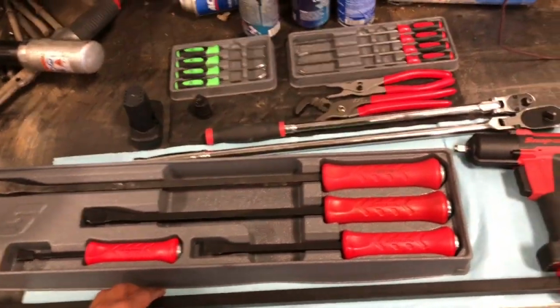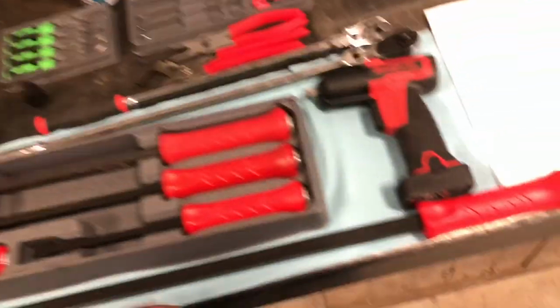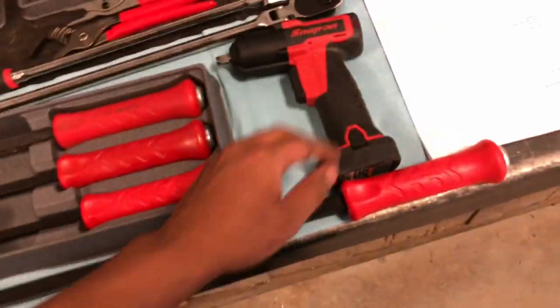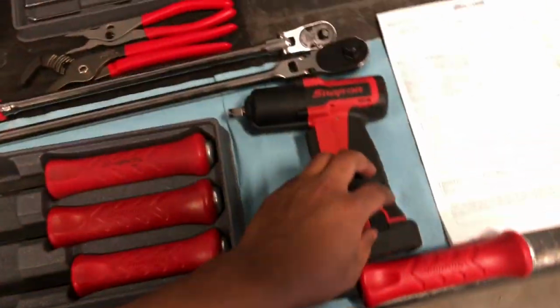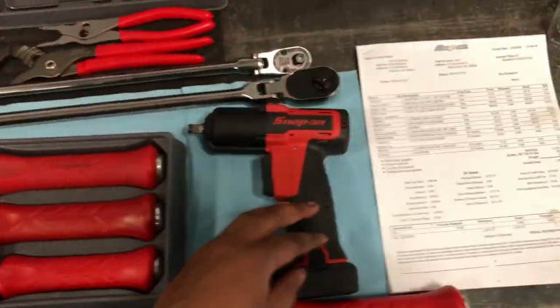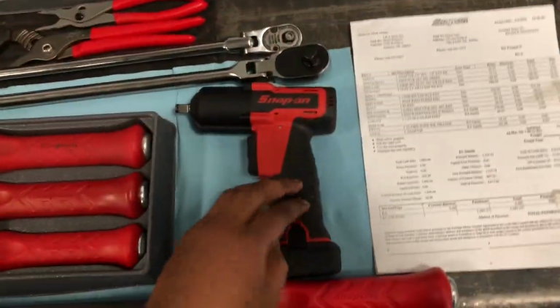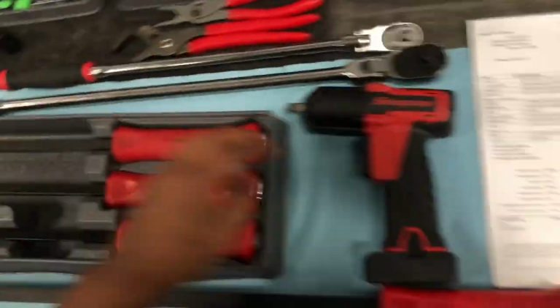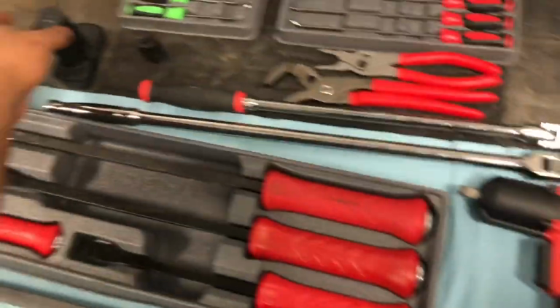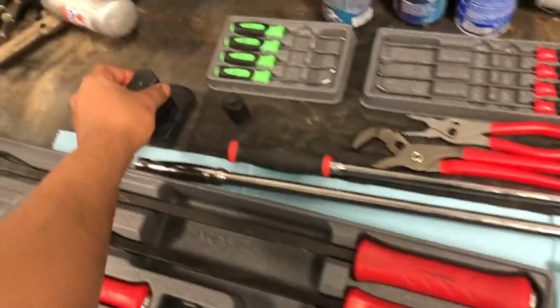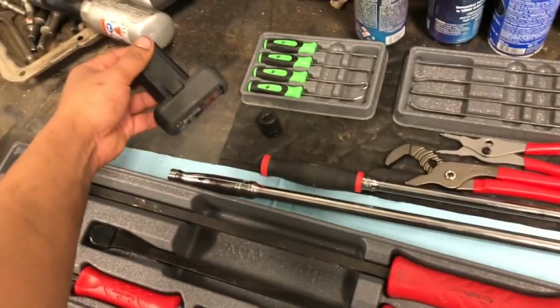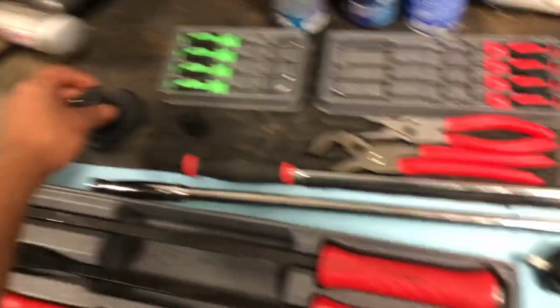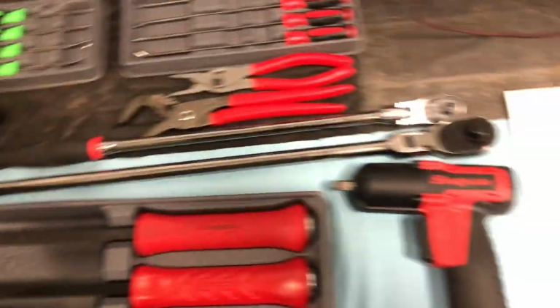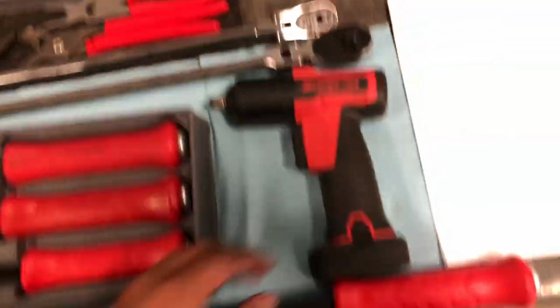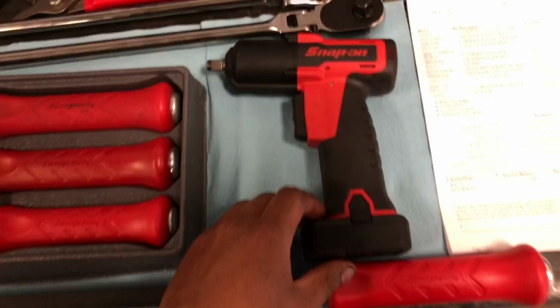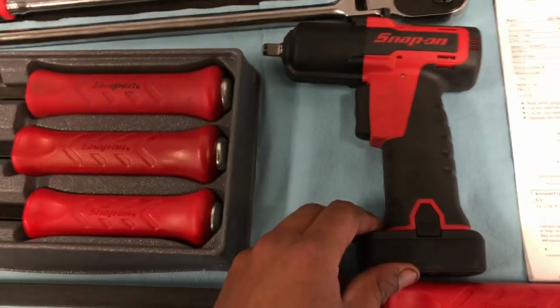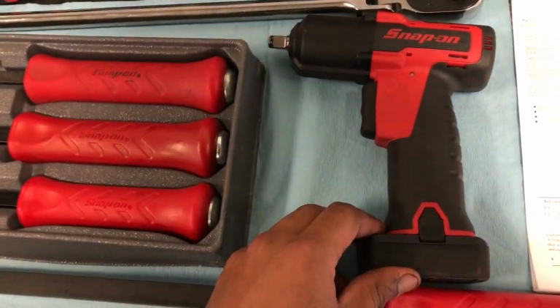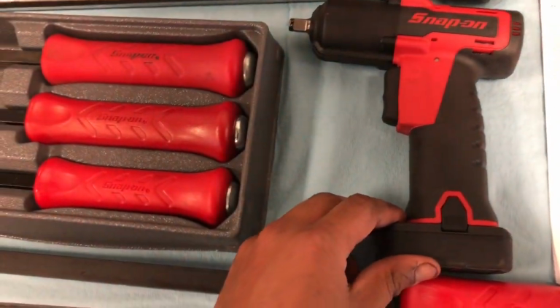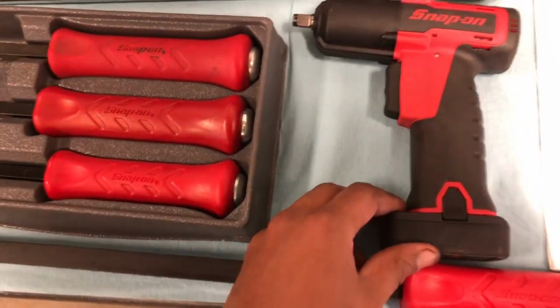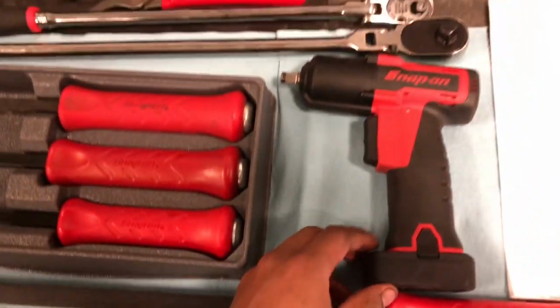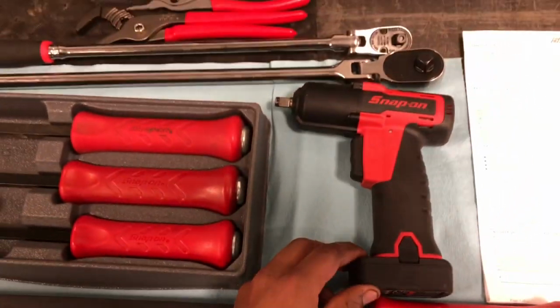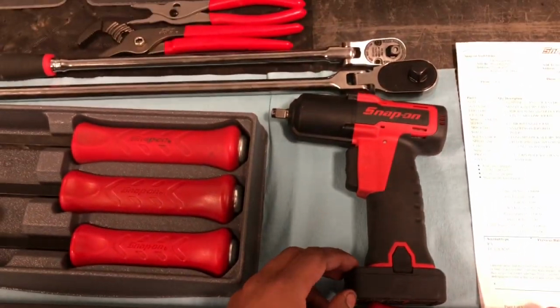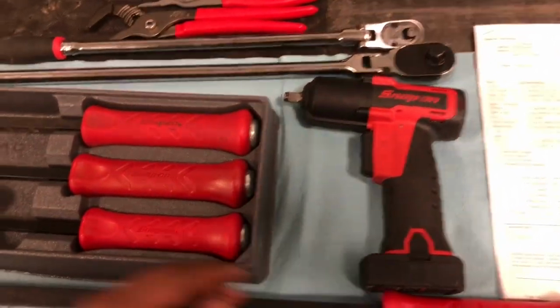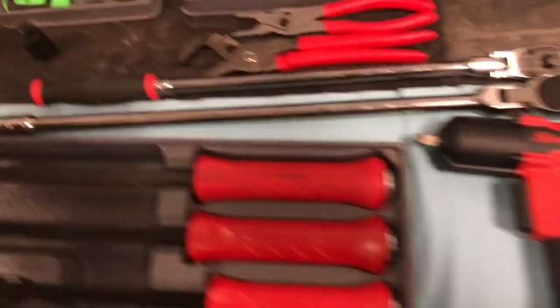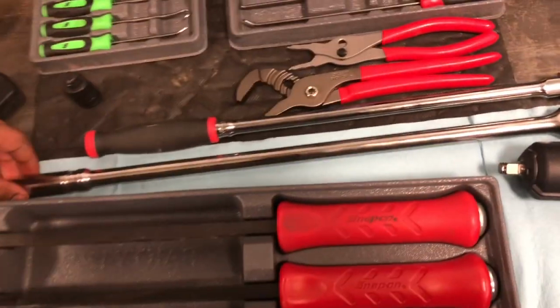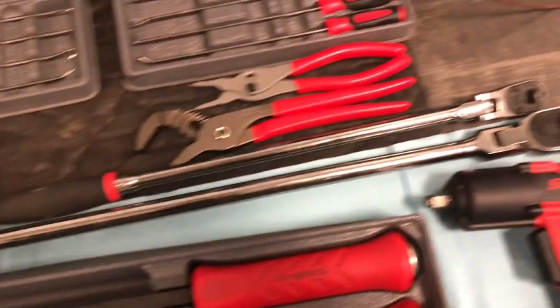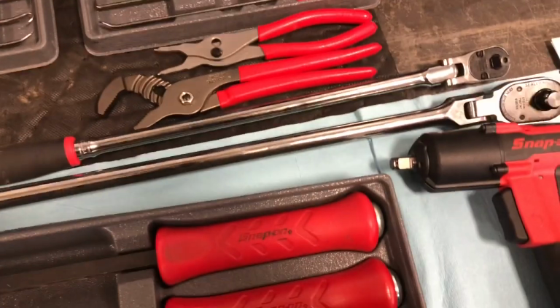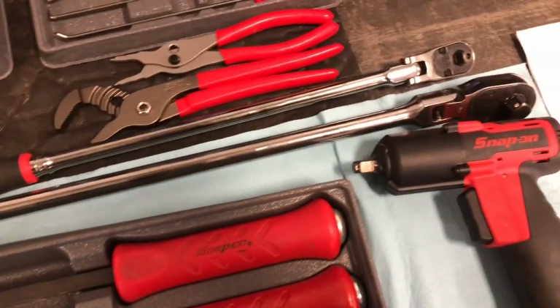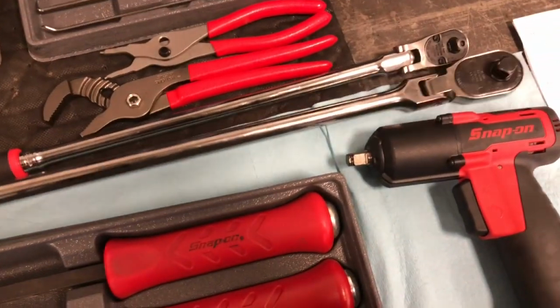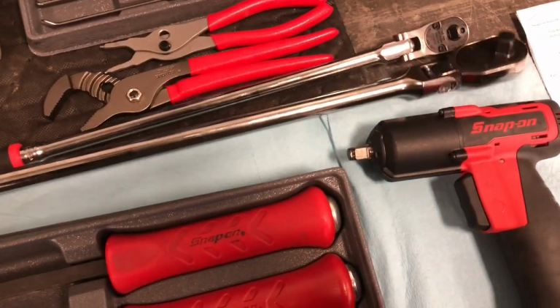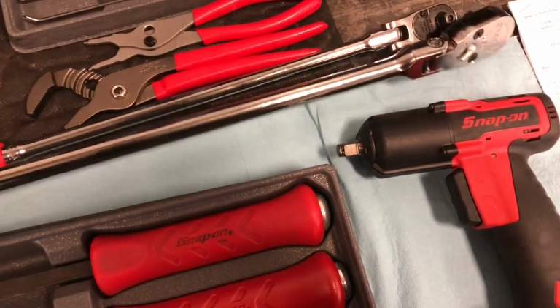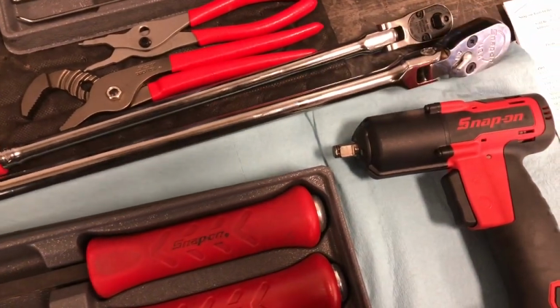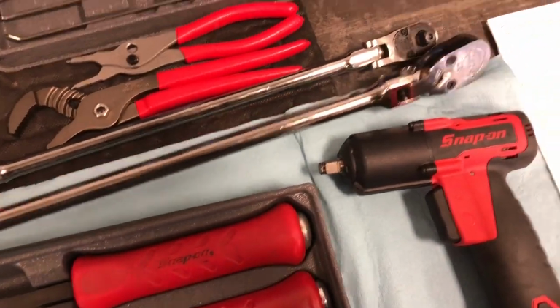We got this 3/8-inch drive impact. It came with another battery and a charger, and that was about 500 bucks for the kit. I also got this half-inch ratchet.